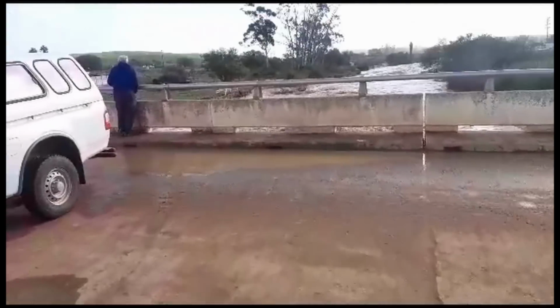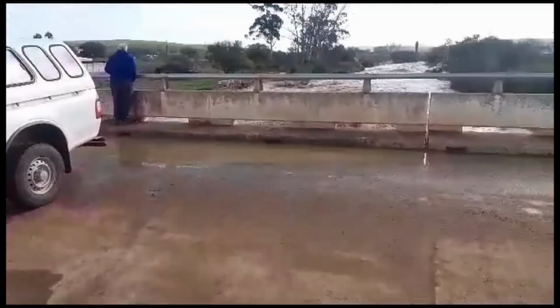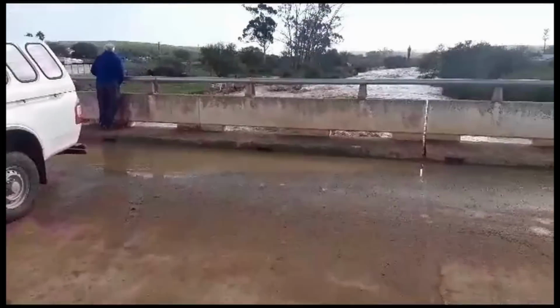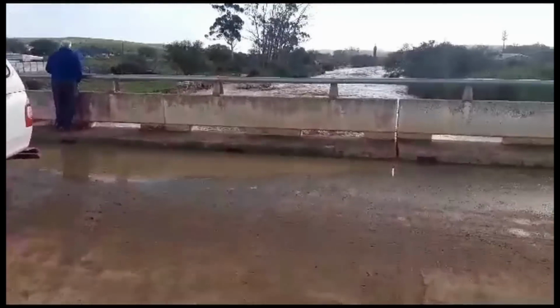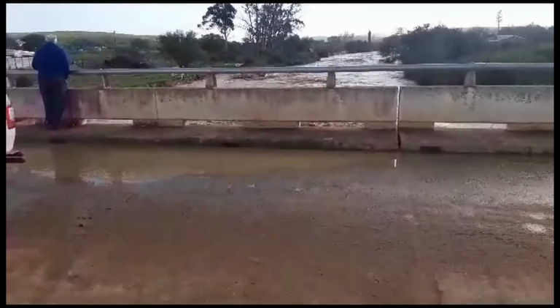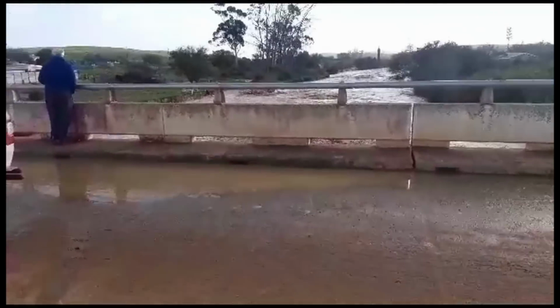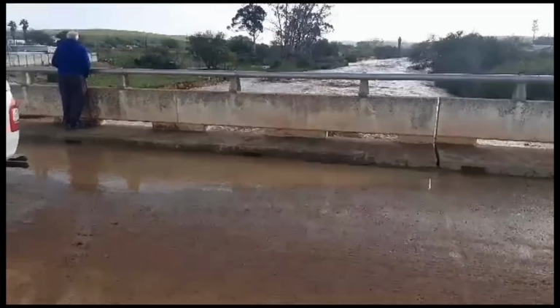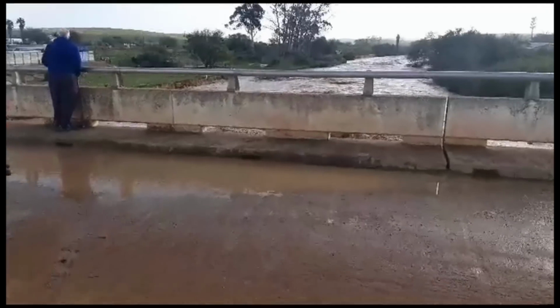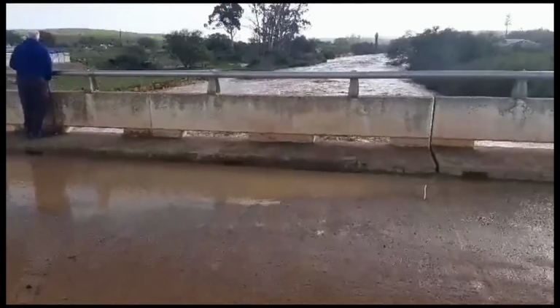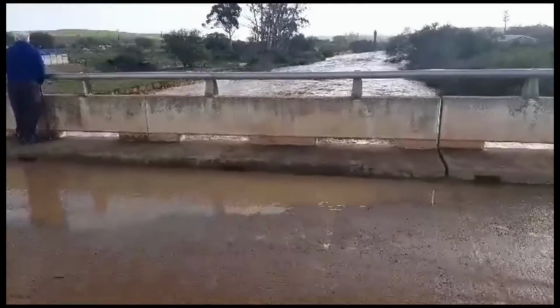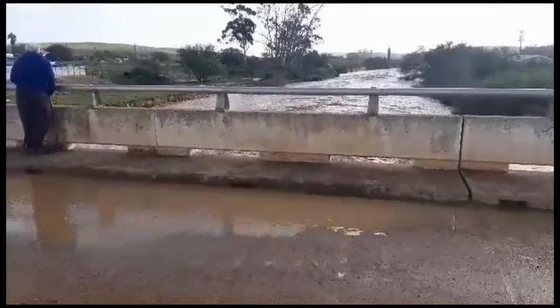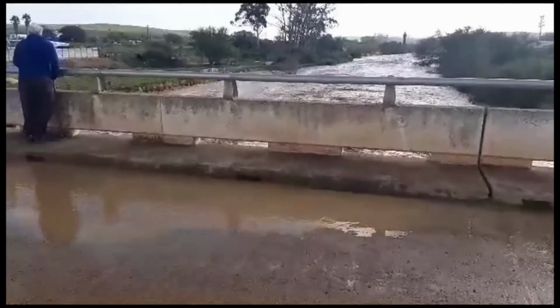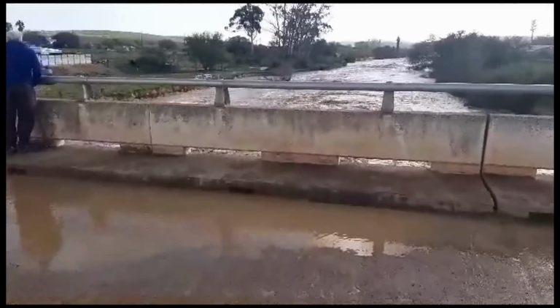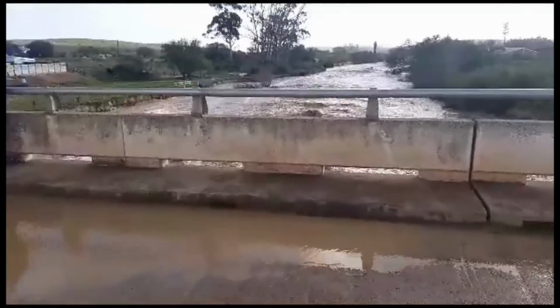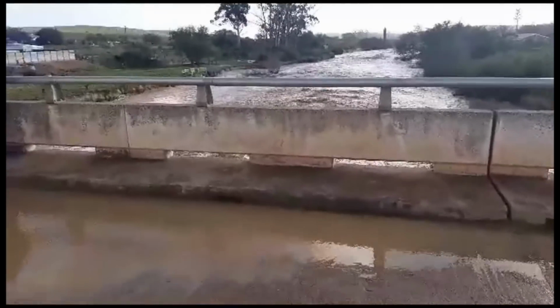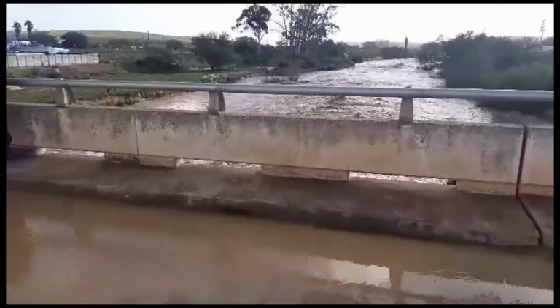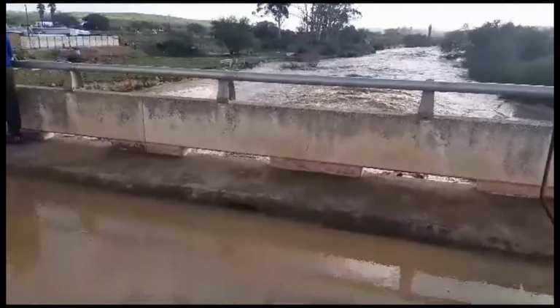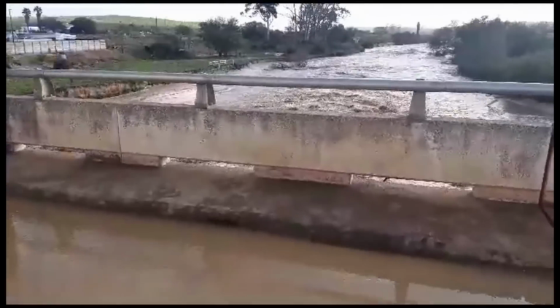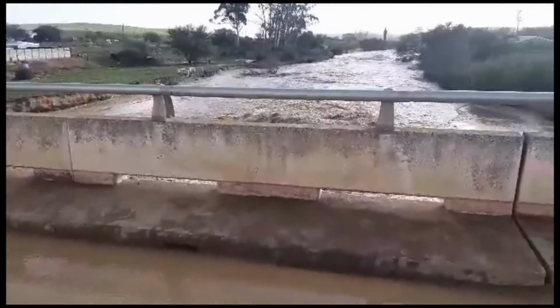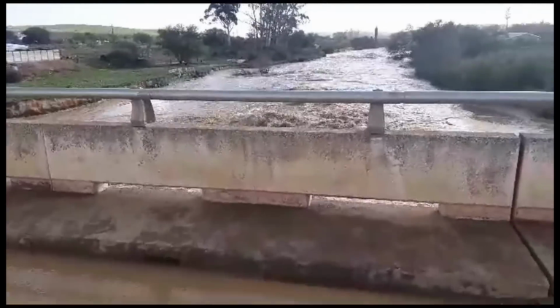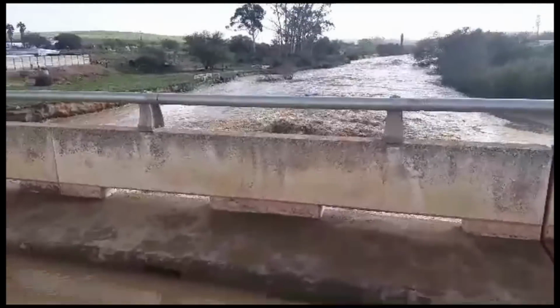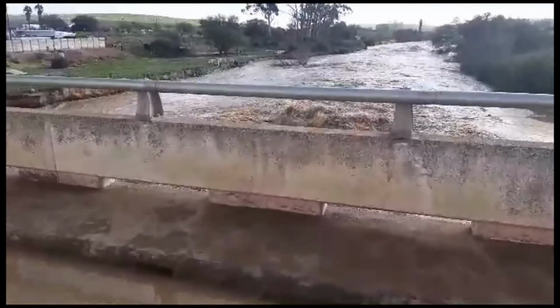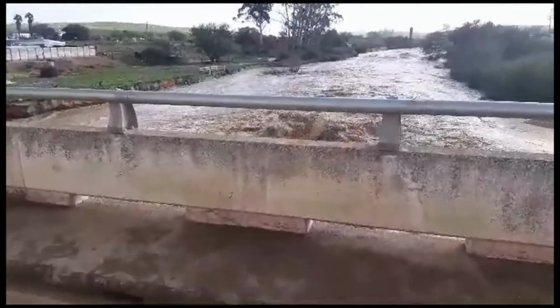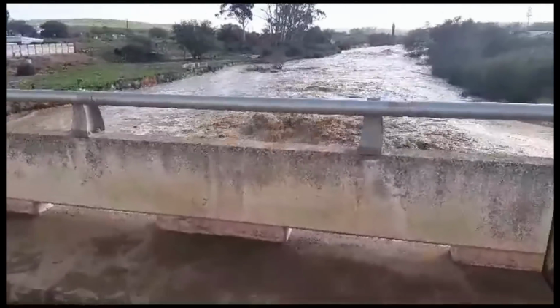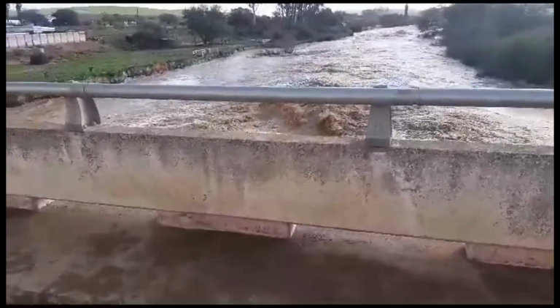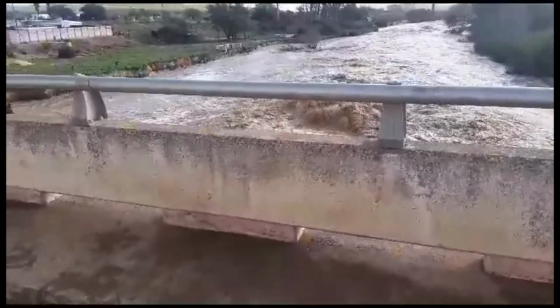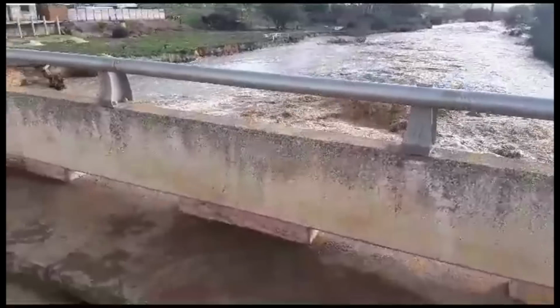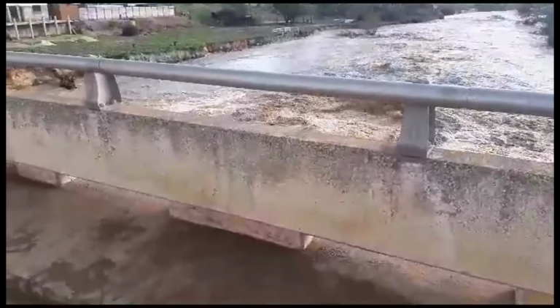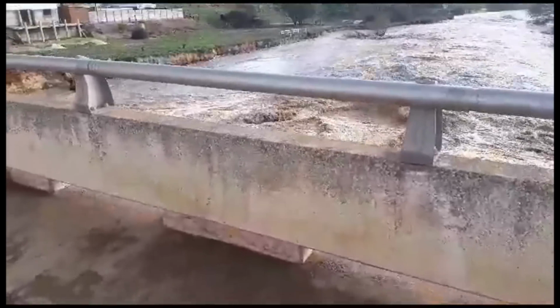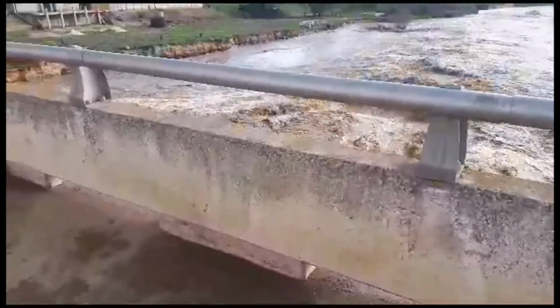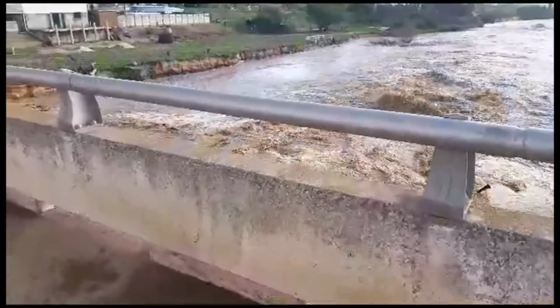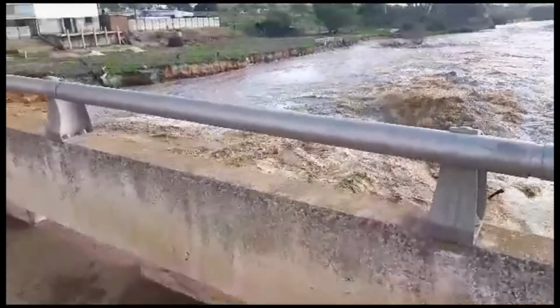There is a lot of water flowing — a lot of water flowing there and here too.